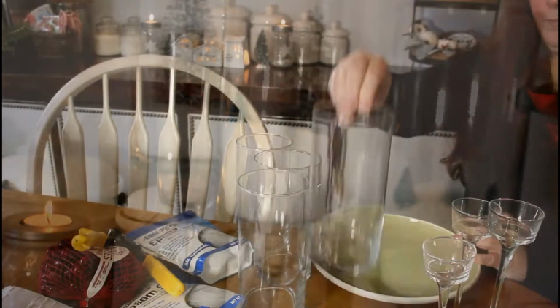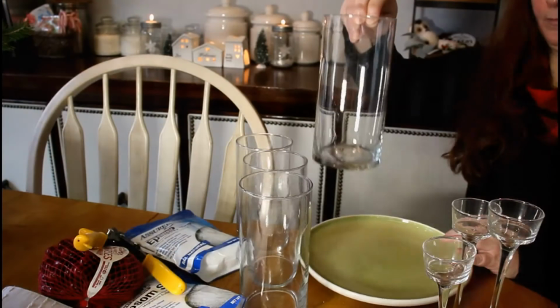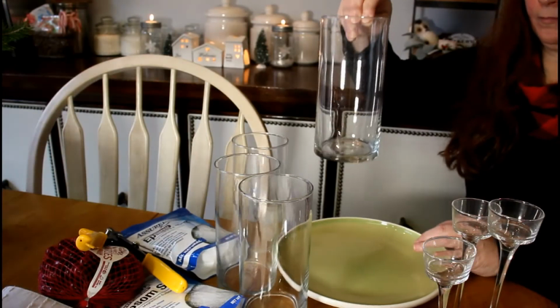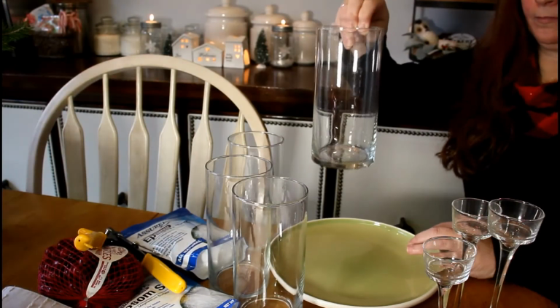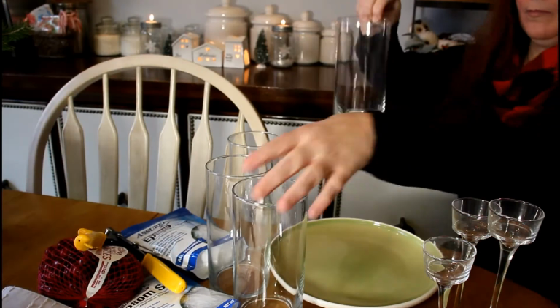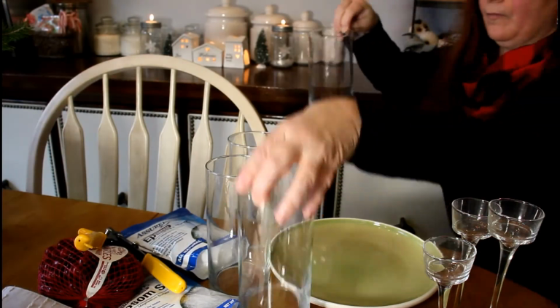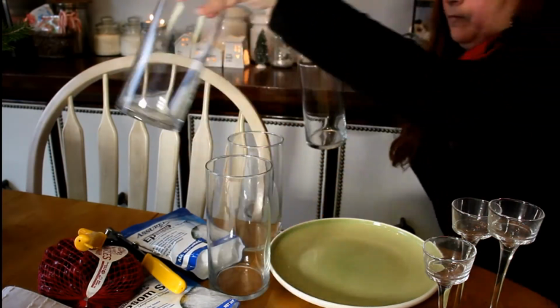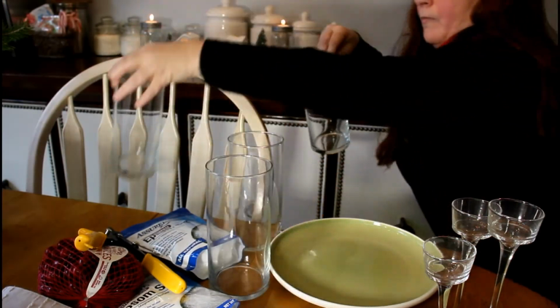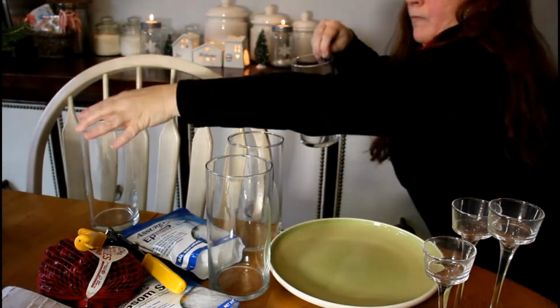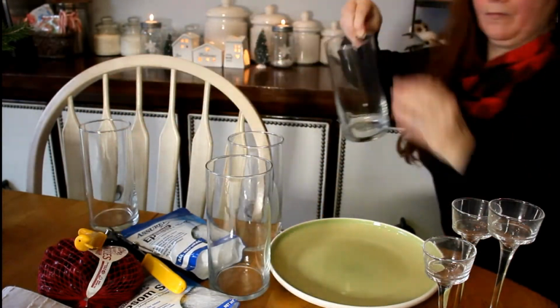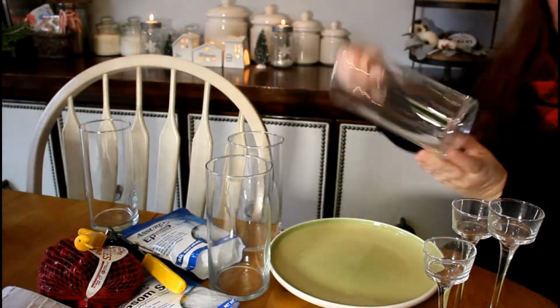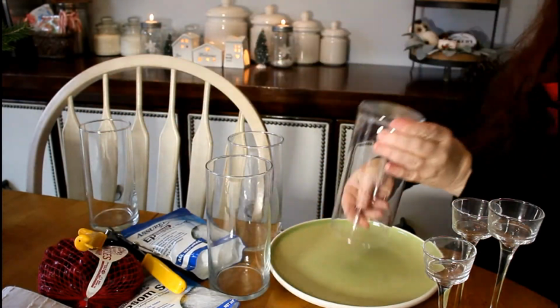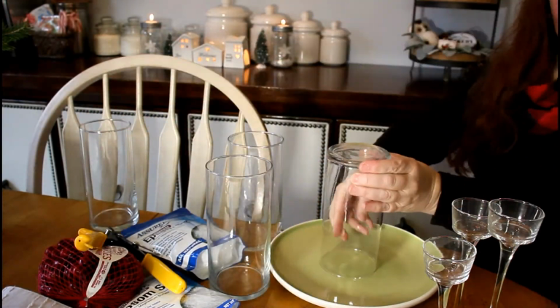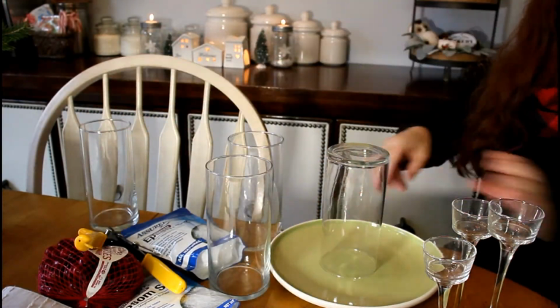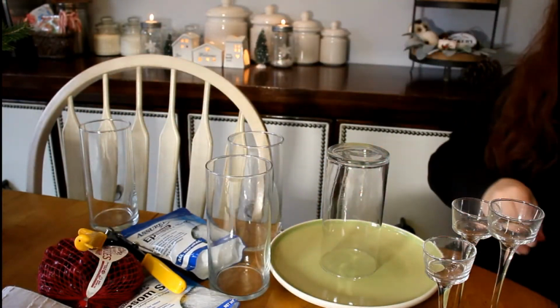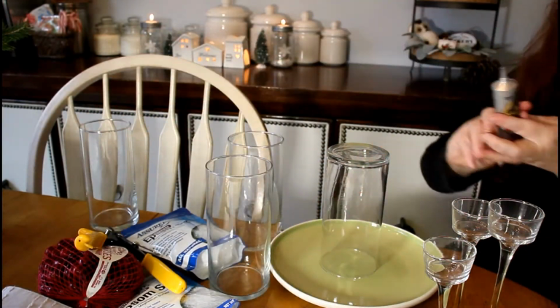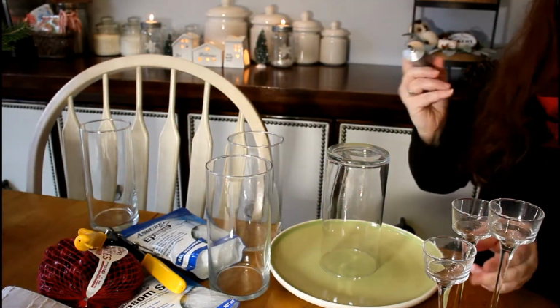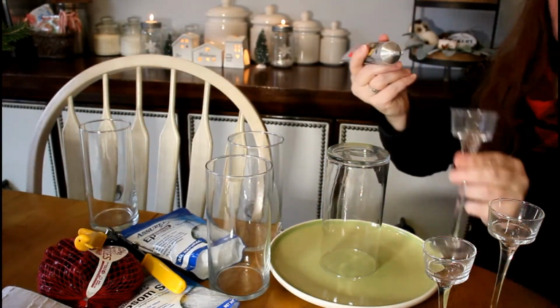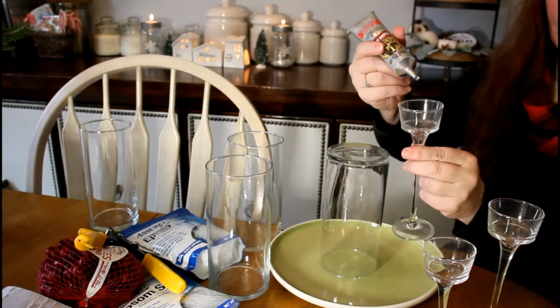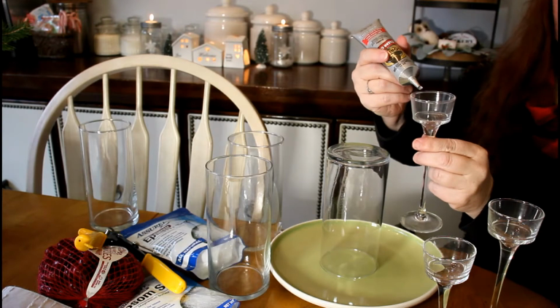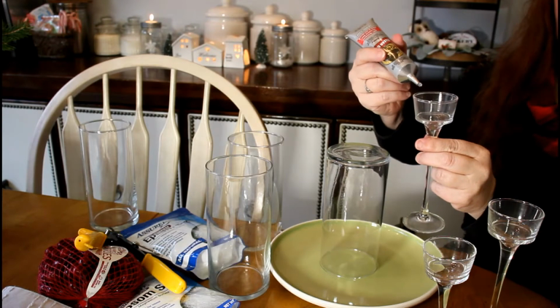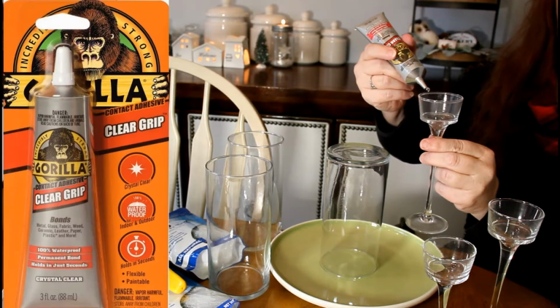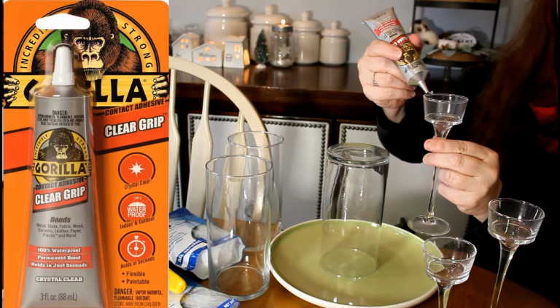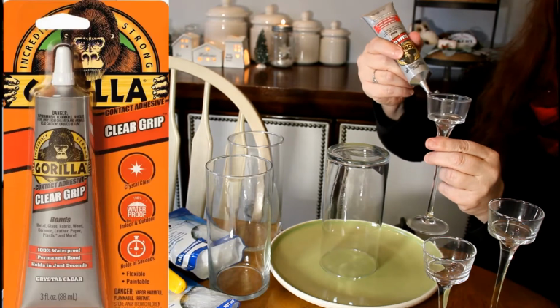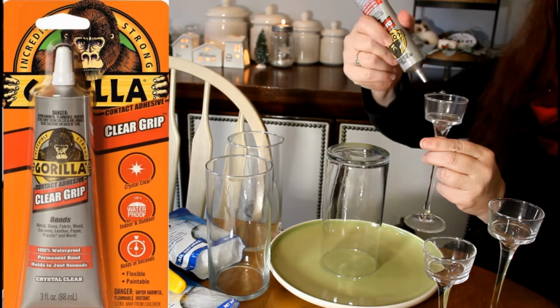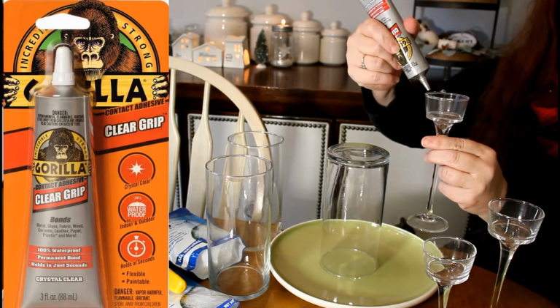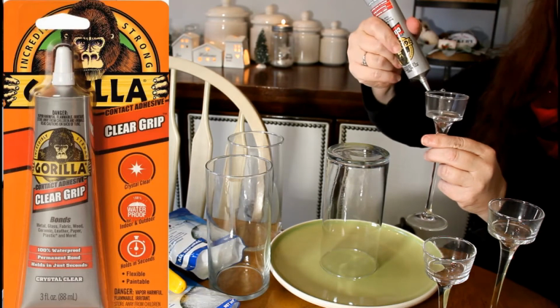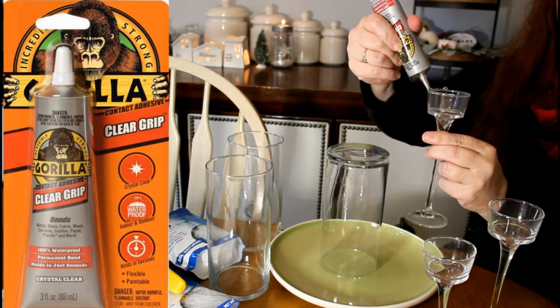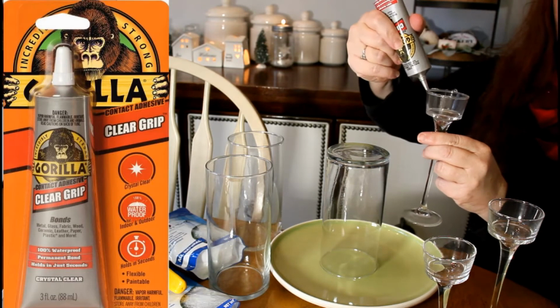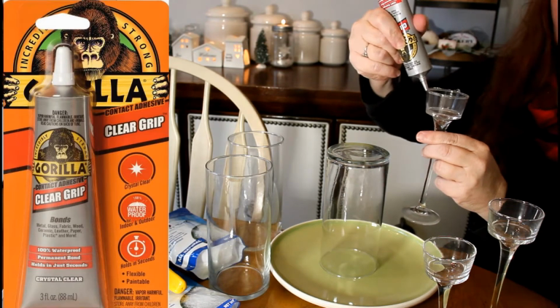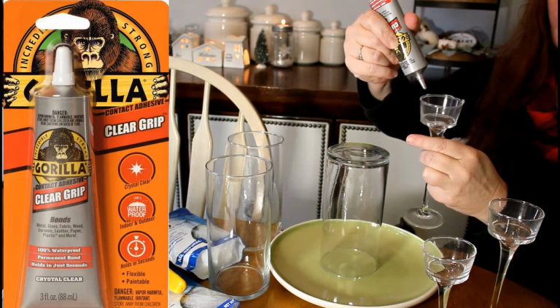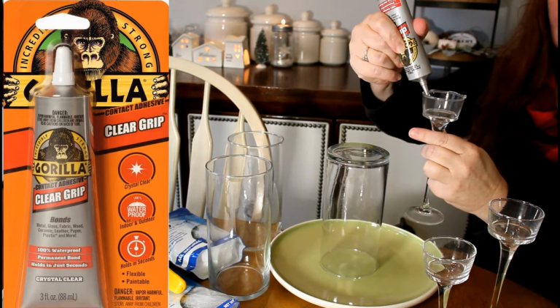As you can see, the trees could stay out all year. I used three cylinders from the Dollar Tree as well as three different sized candlestick holders.